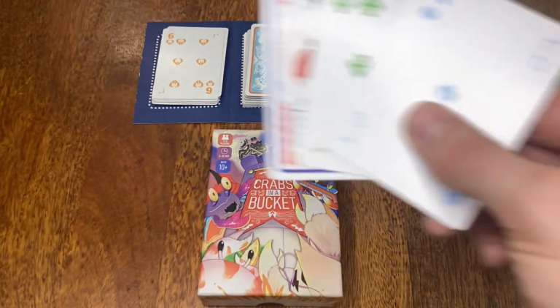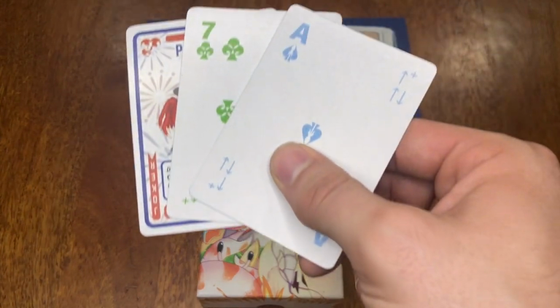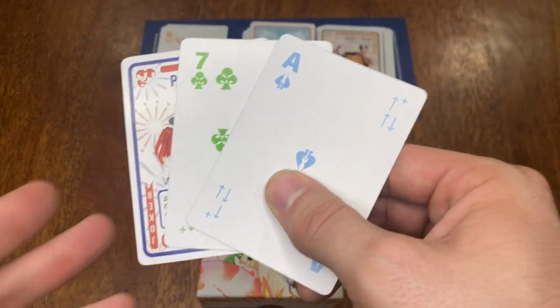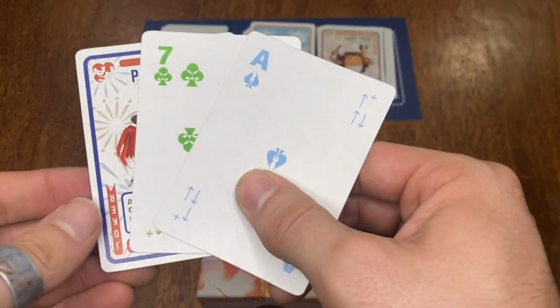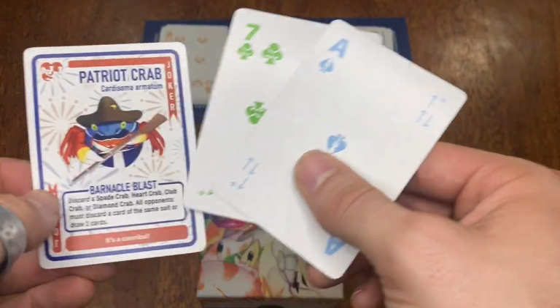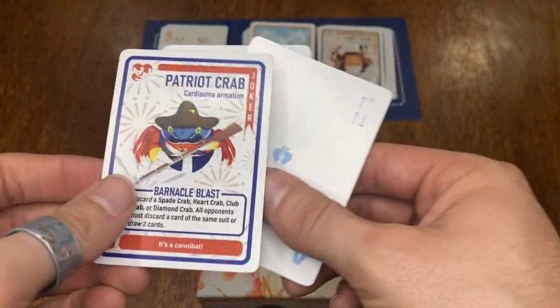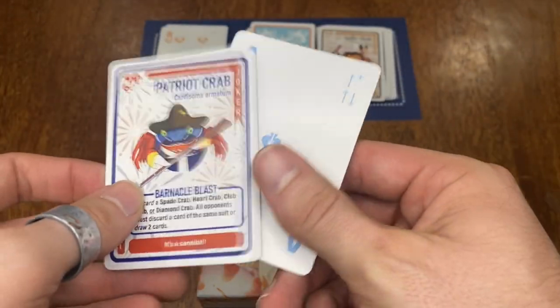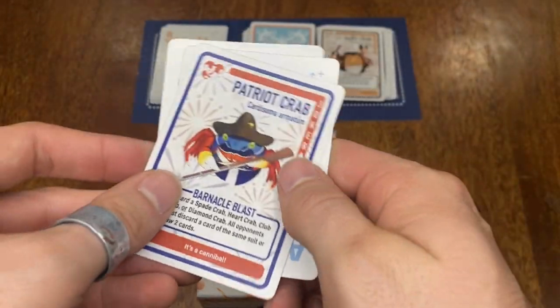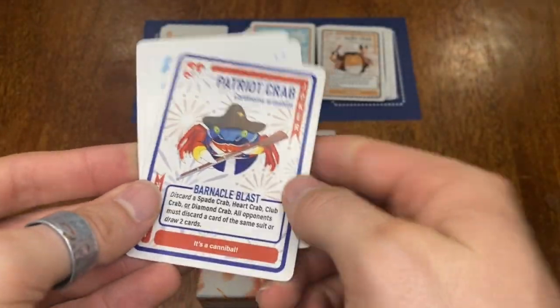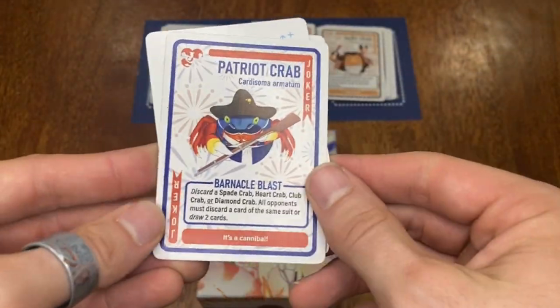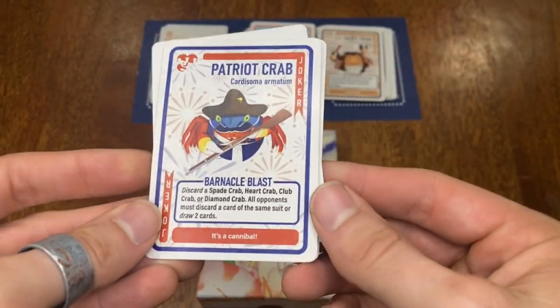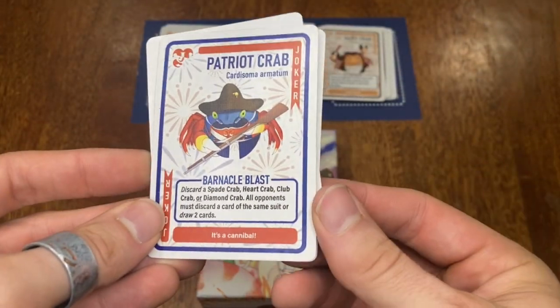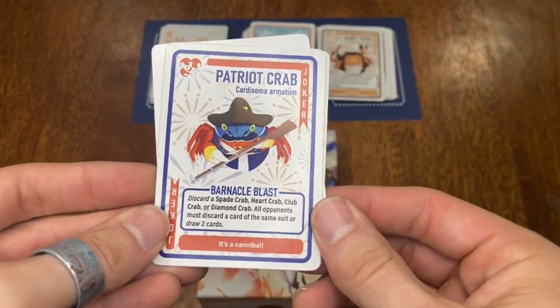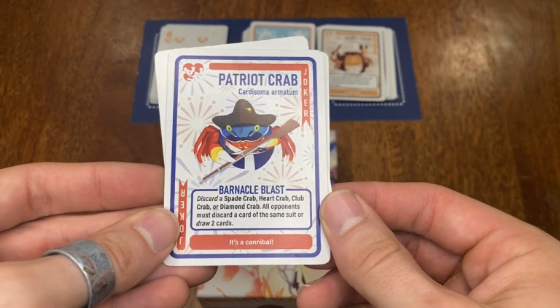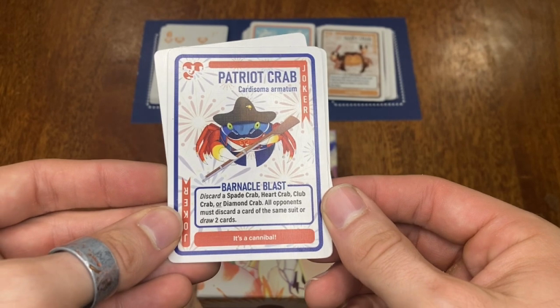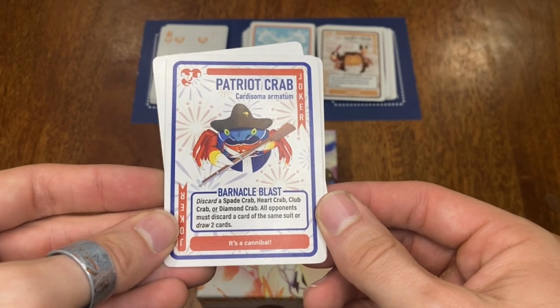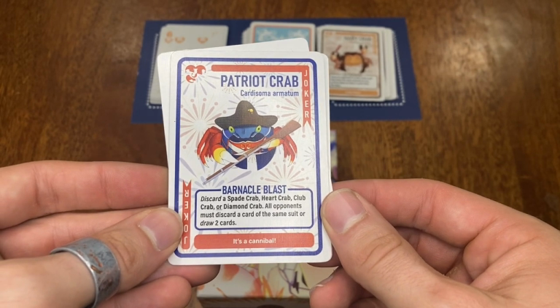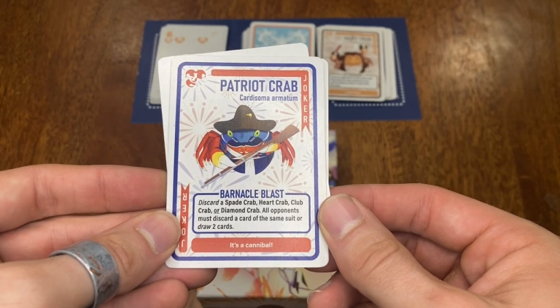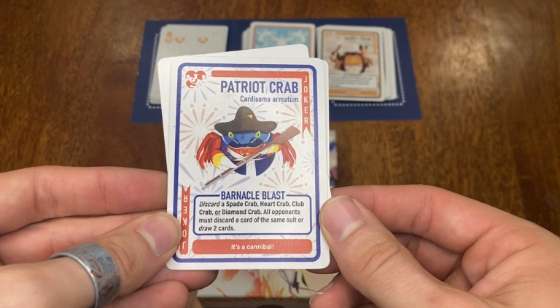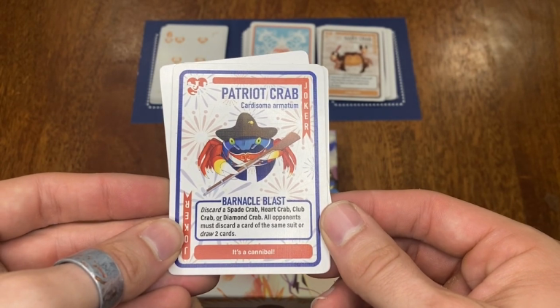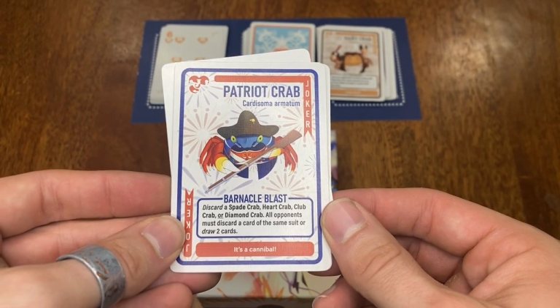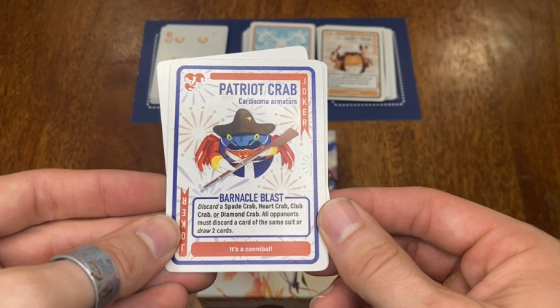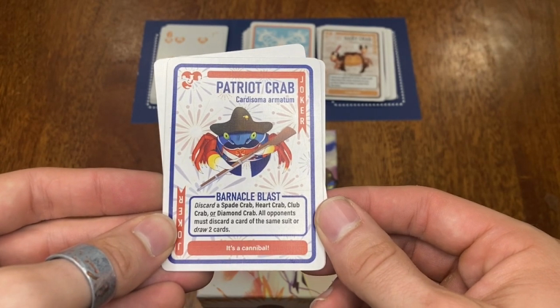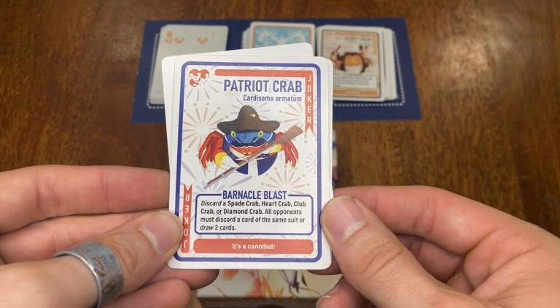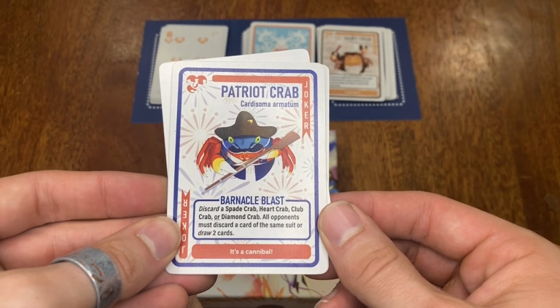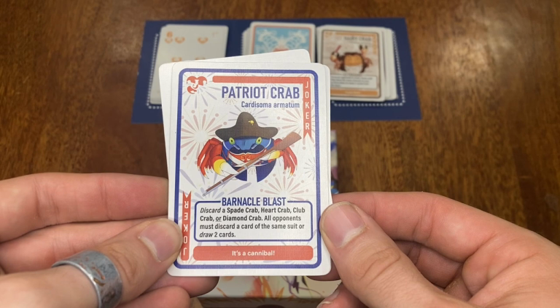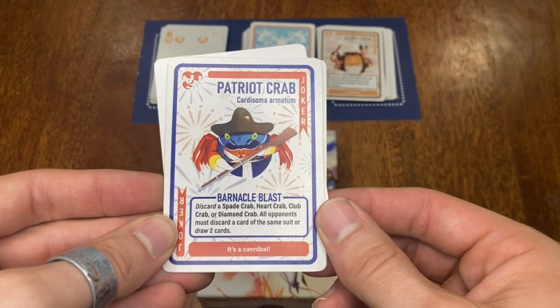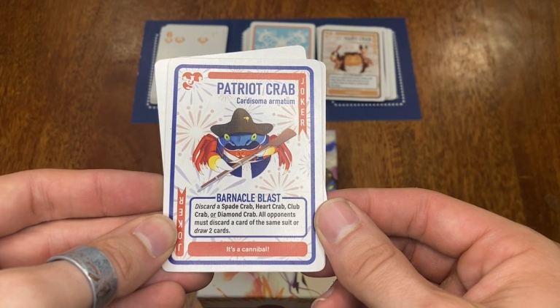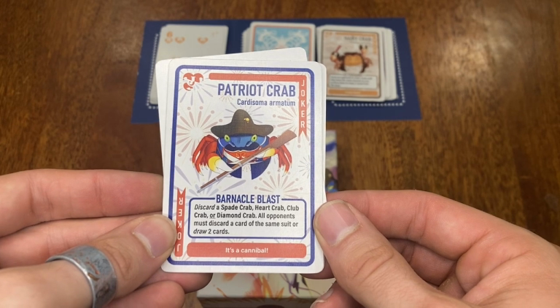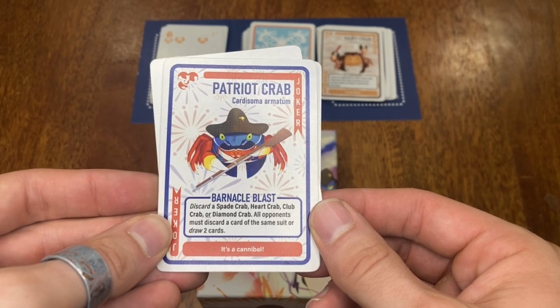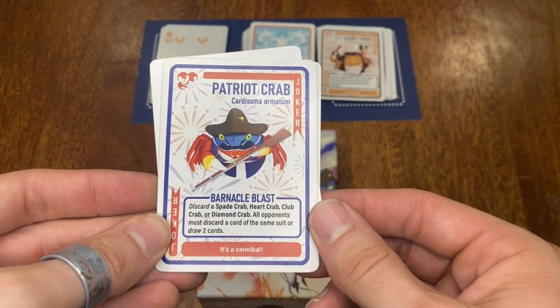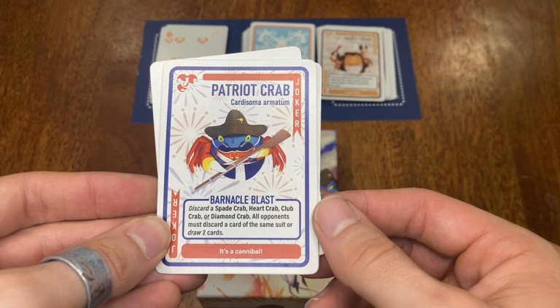Here's how to play the Patriot Crab. The Patriot Crab ability allows me to discard one card of any suit. All my opponents must discard a card of the same suit or draw two cards.